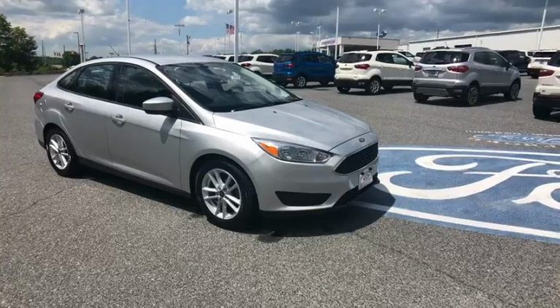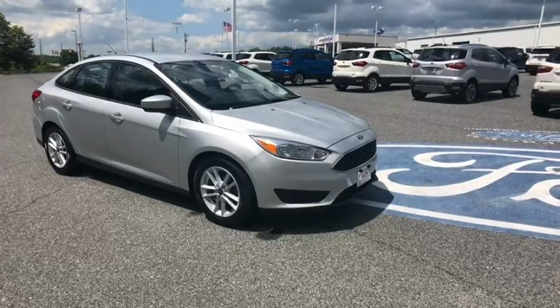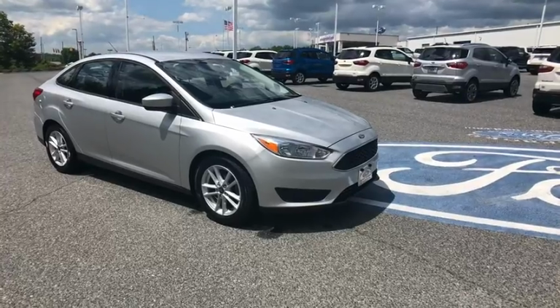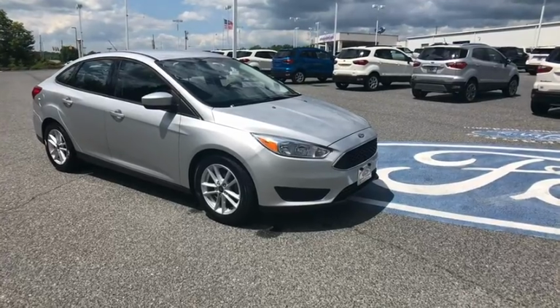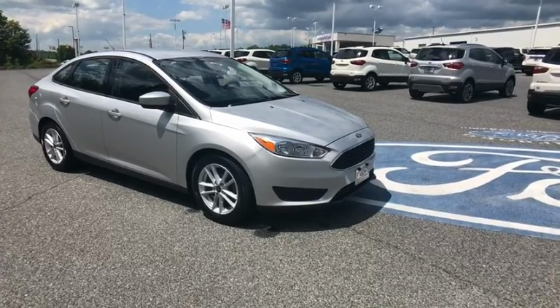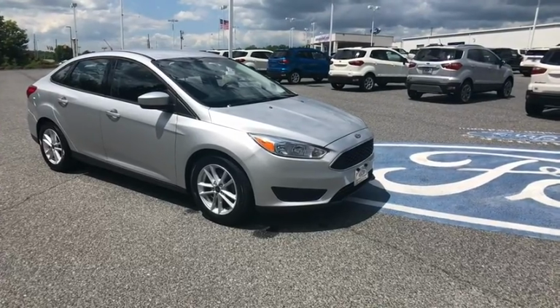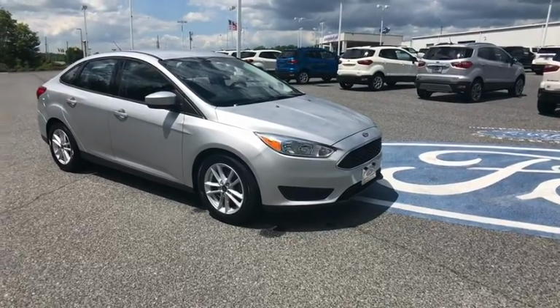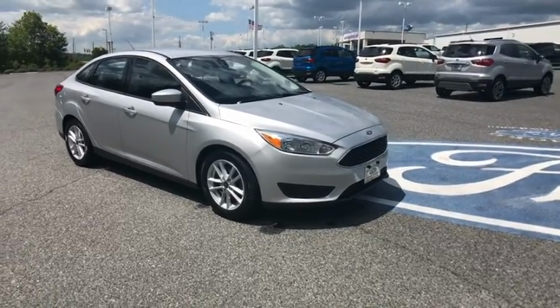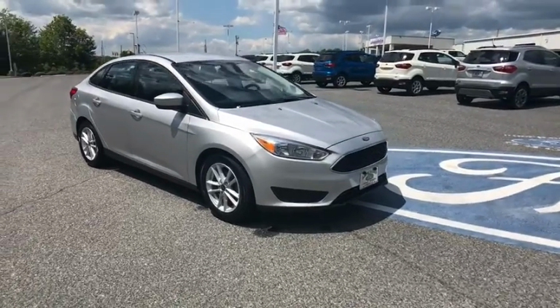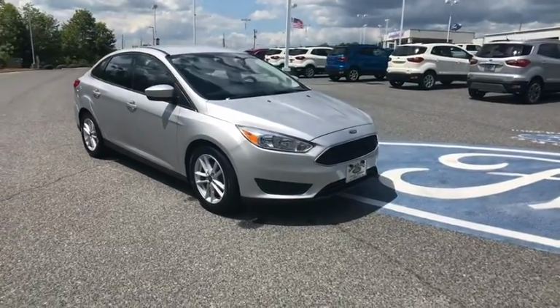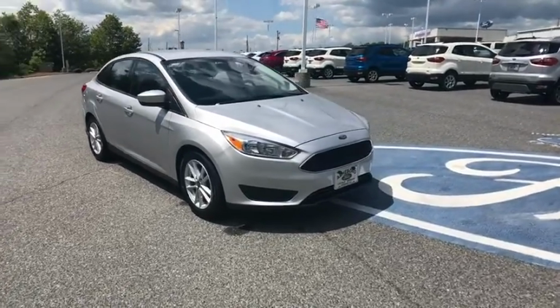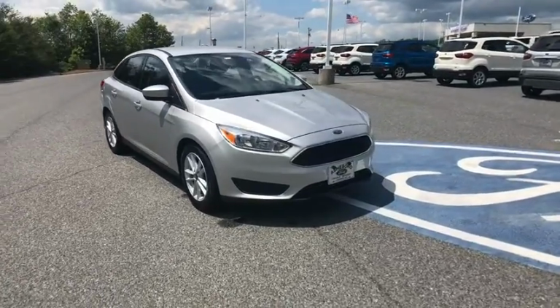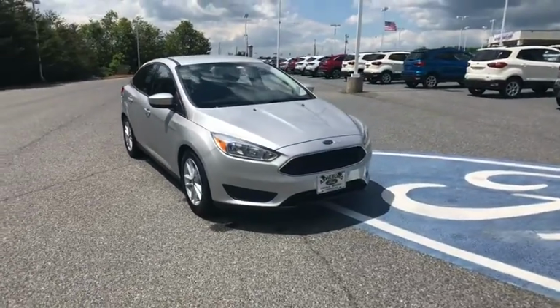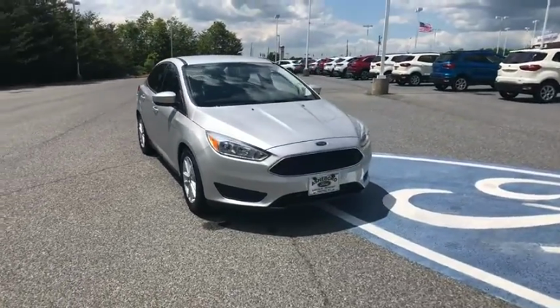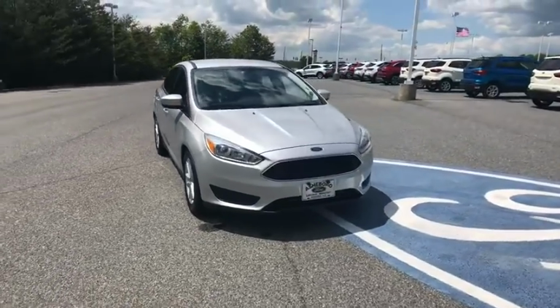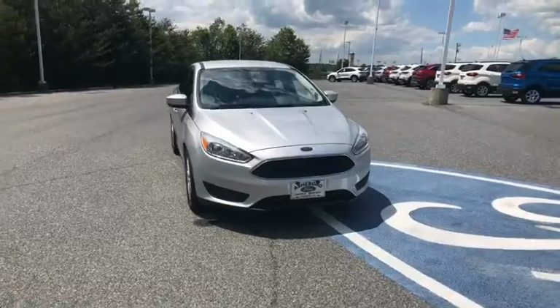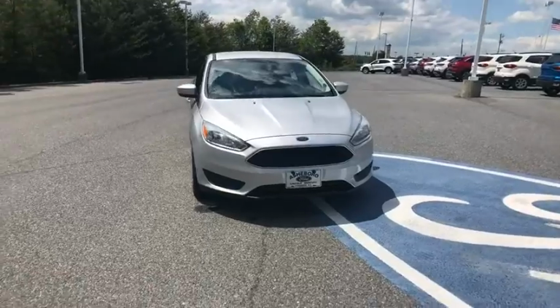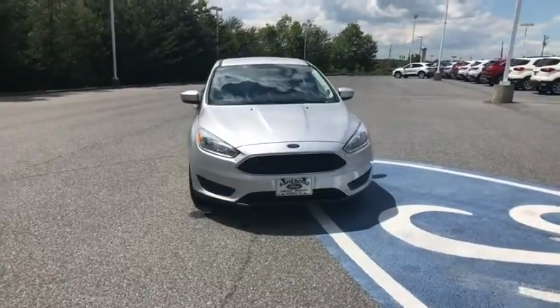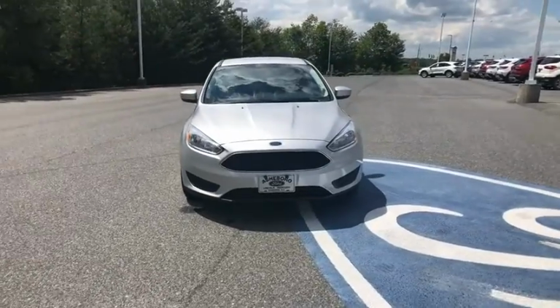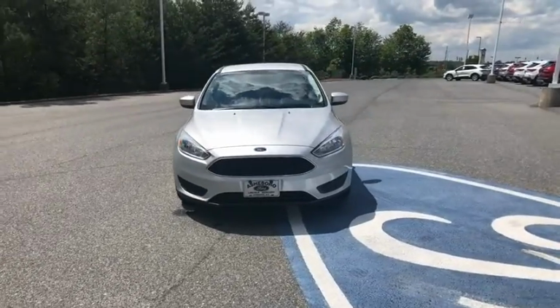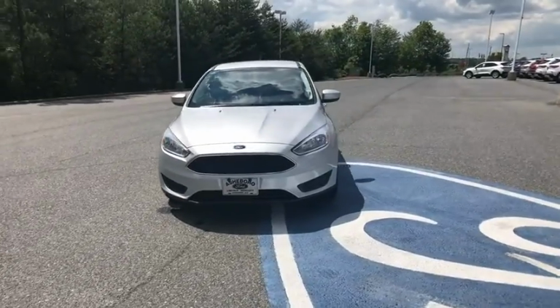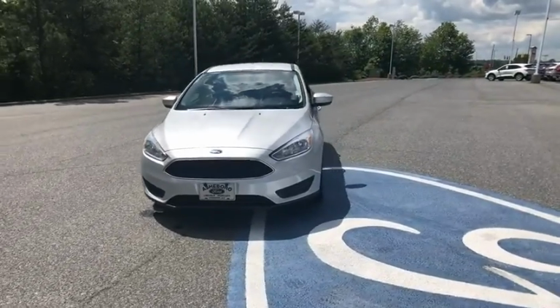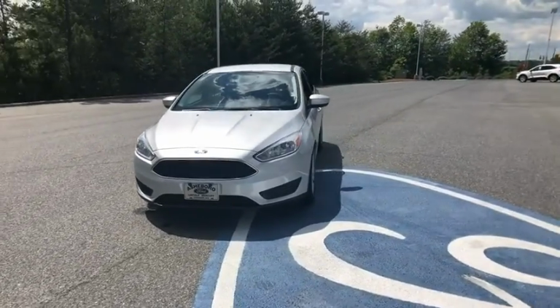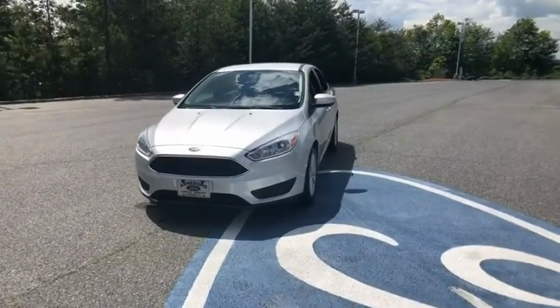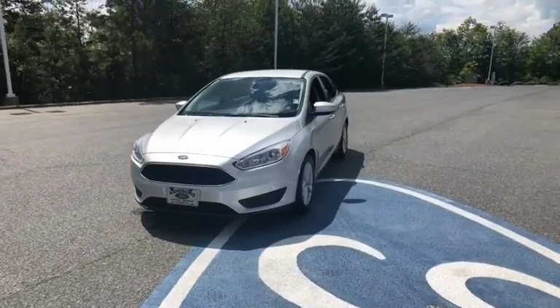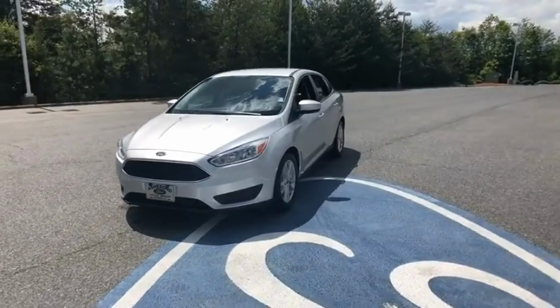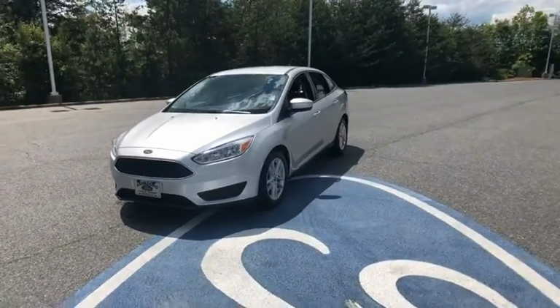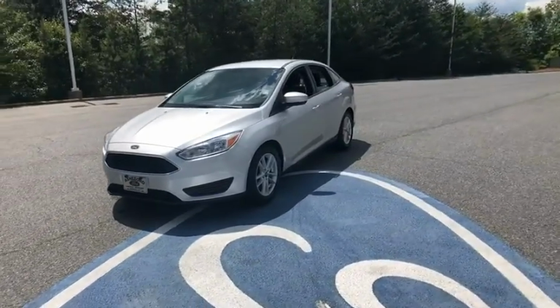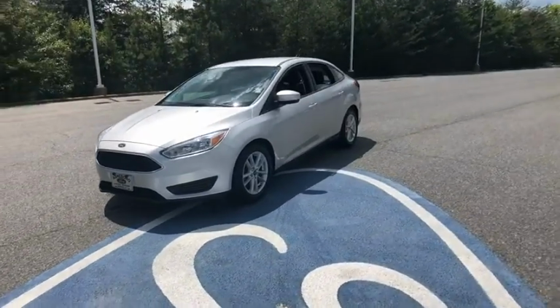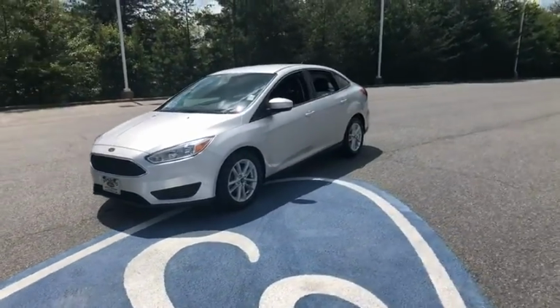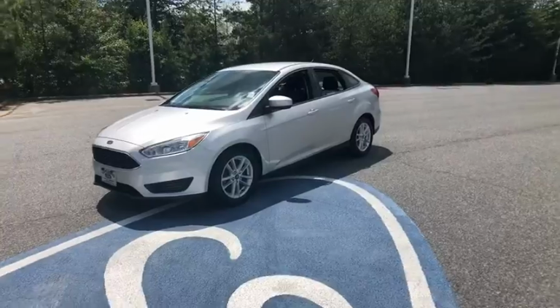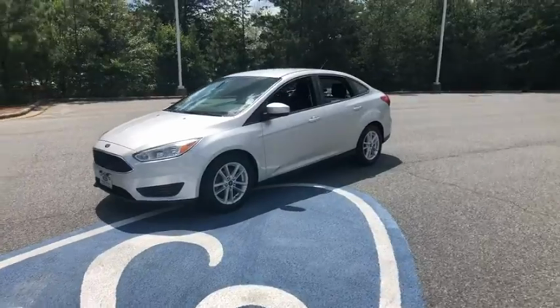Stop by and take a look at the 2018 Ford Focus. Focus has more cool tech, more of what you're looking for. From any point of view, more than meets the eye.